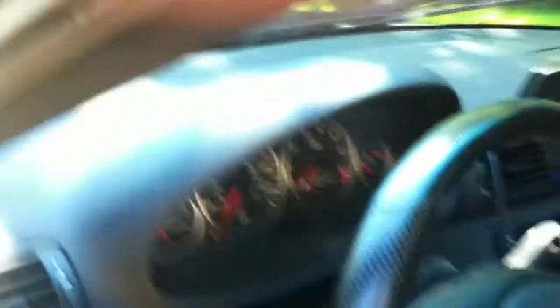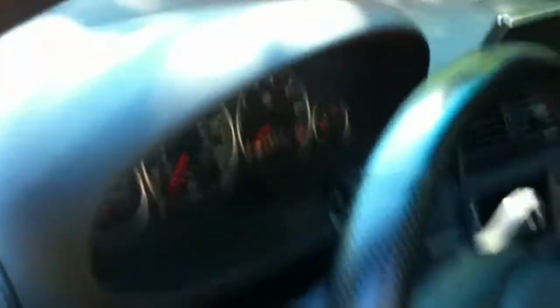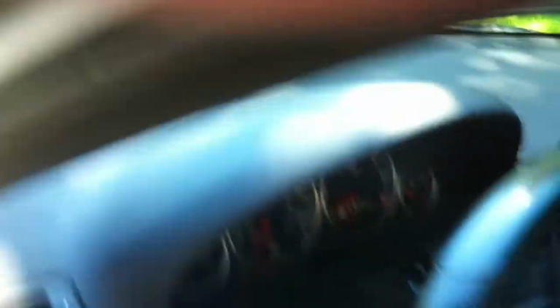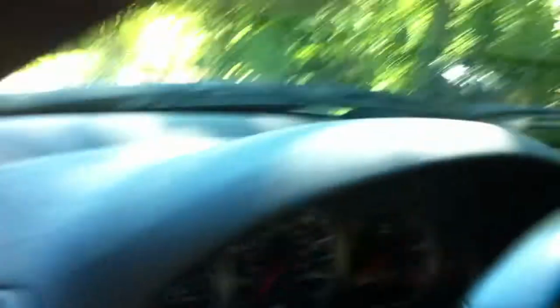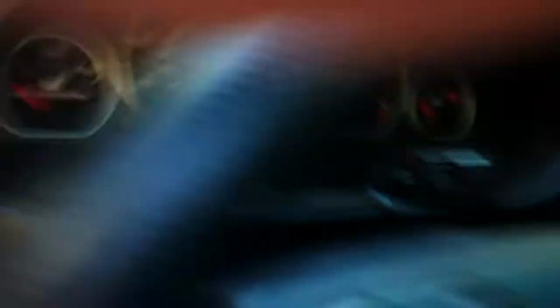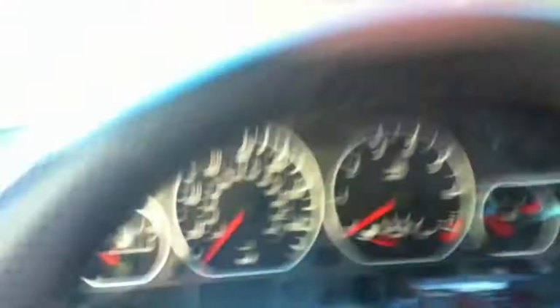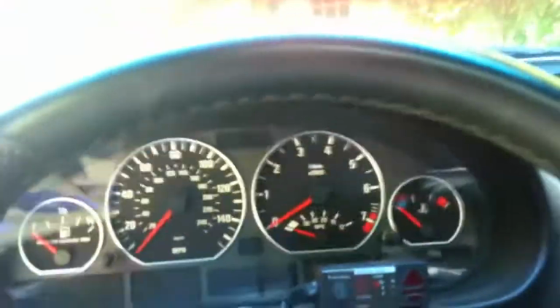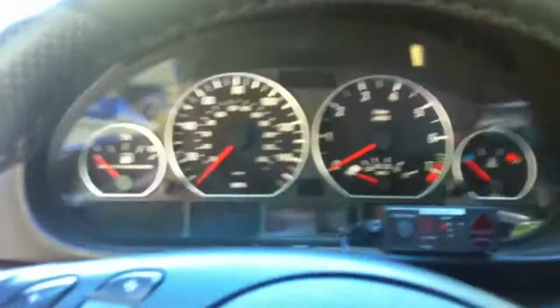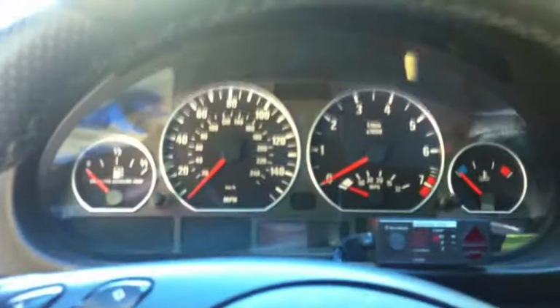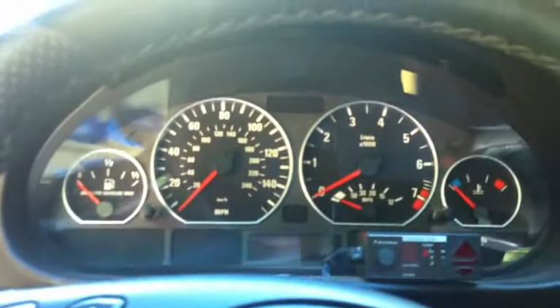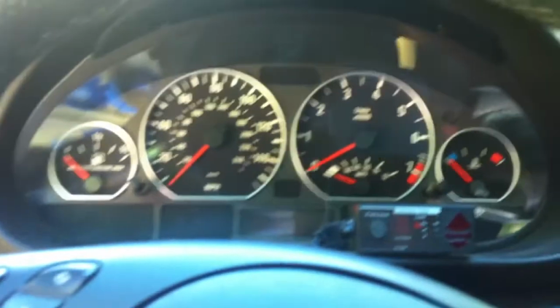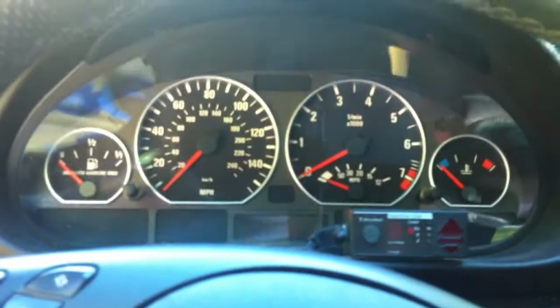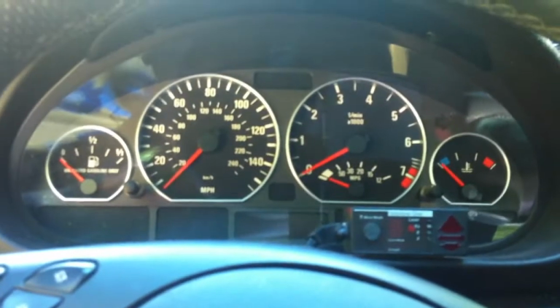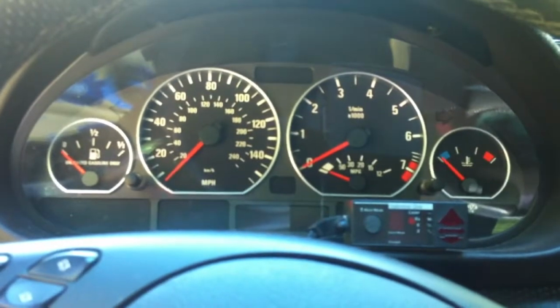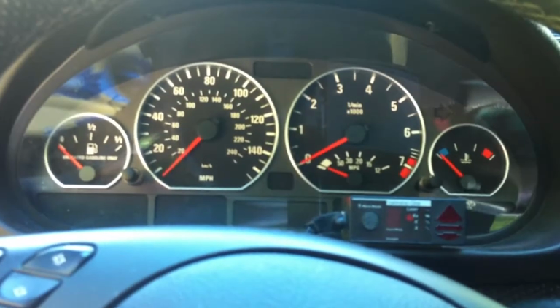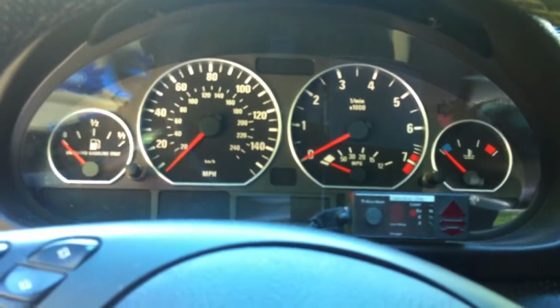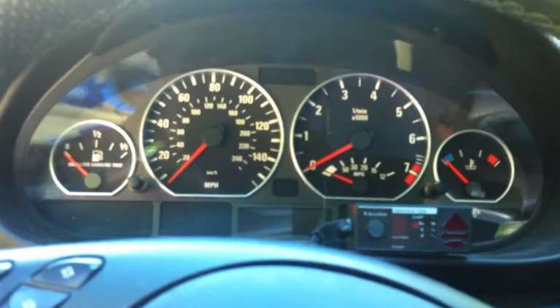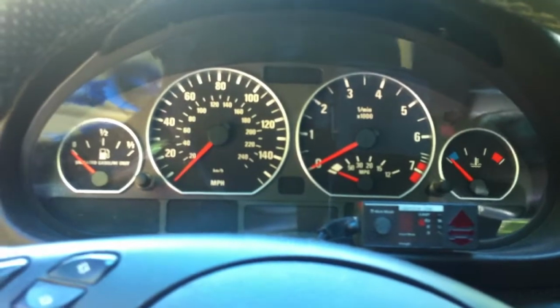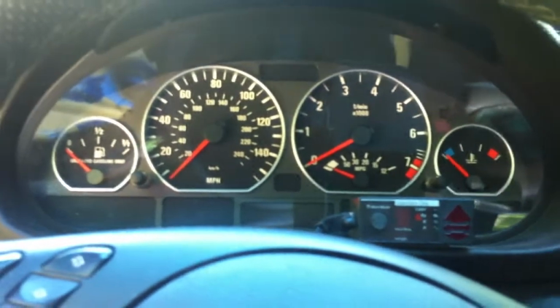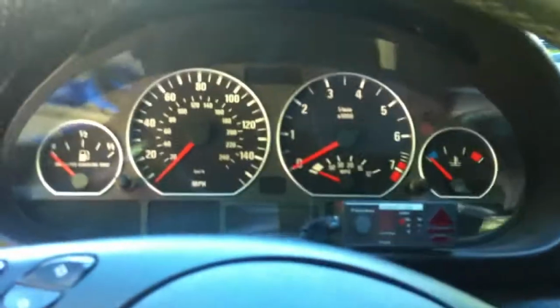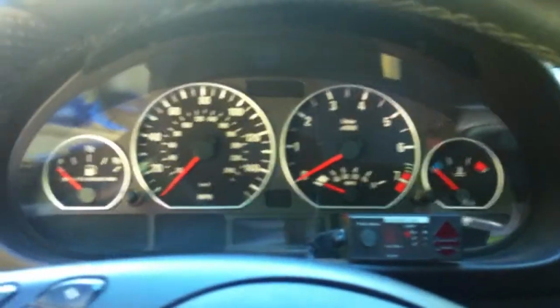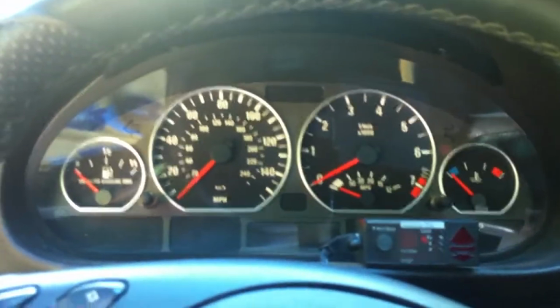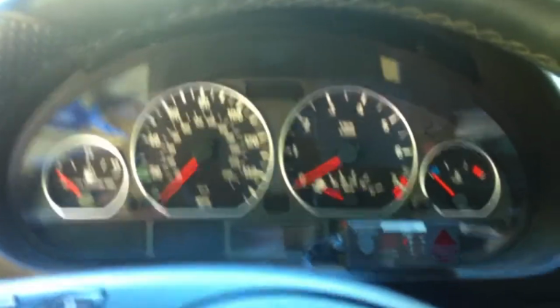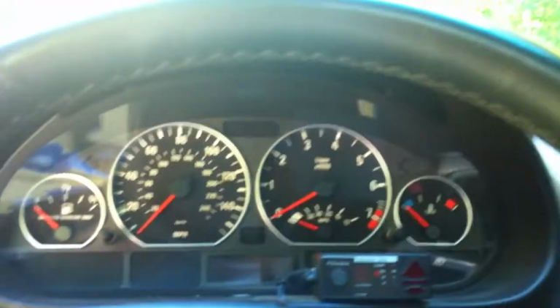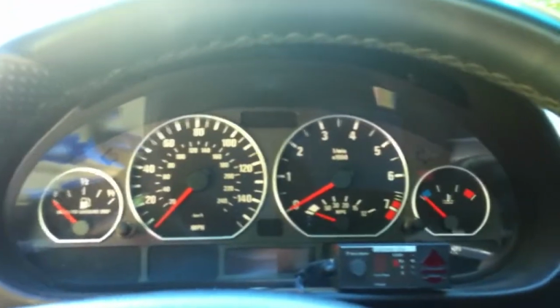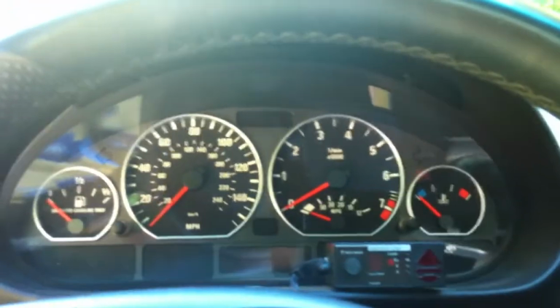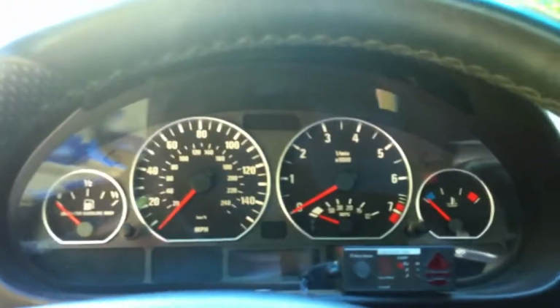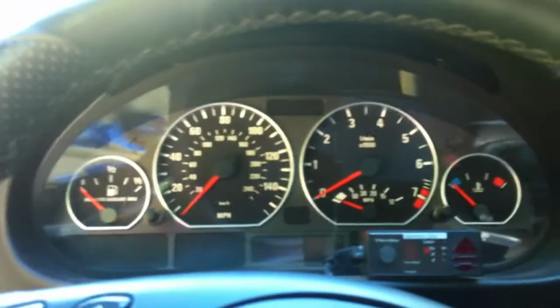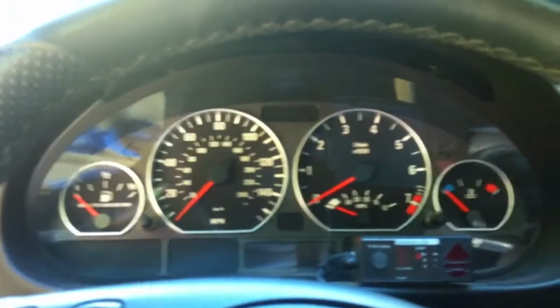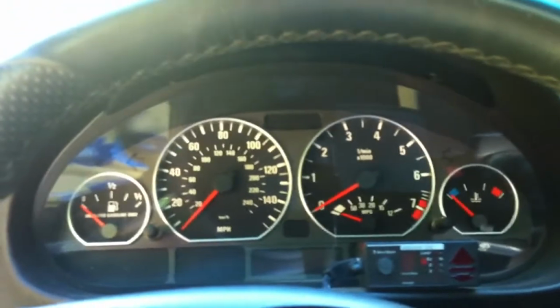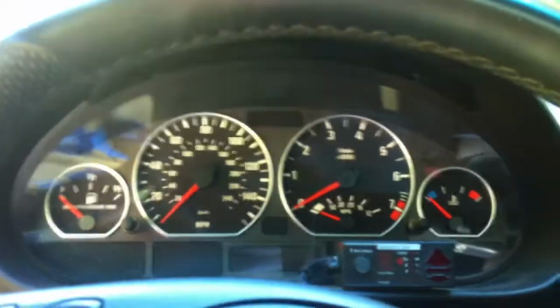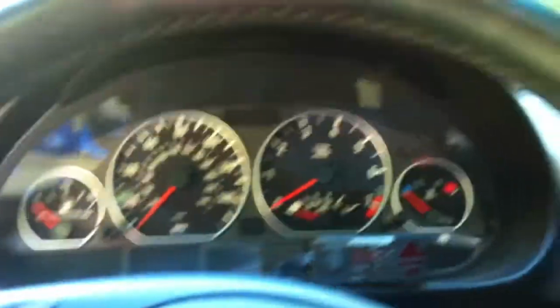The gauges in this vehicle are also exclusive to the ZHP — these gauges are not in the regular 3 series or in the M3. They're blackface gauges with red needles.